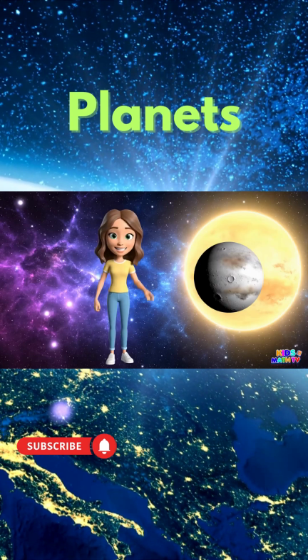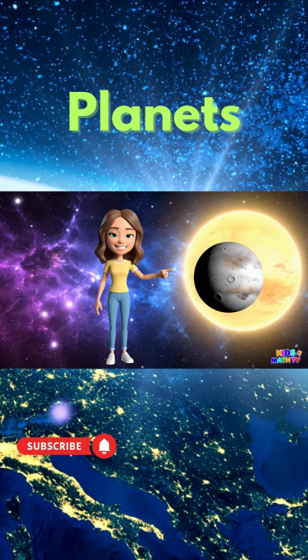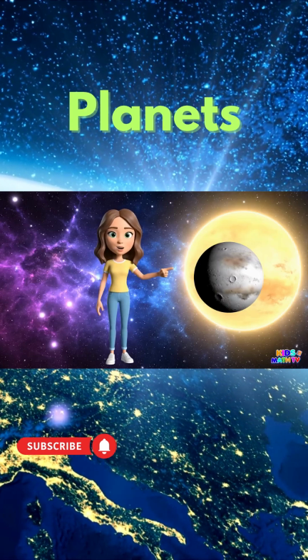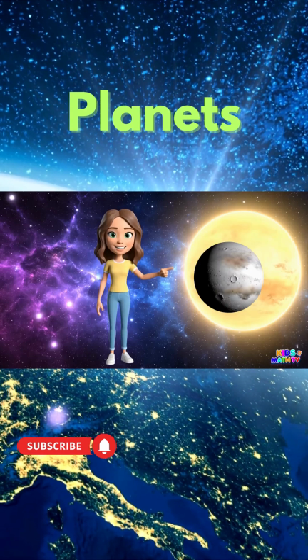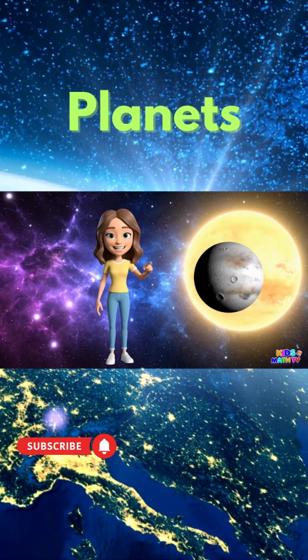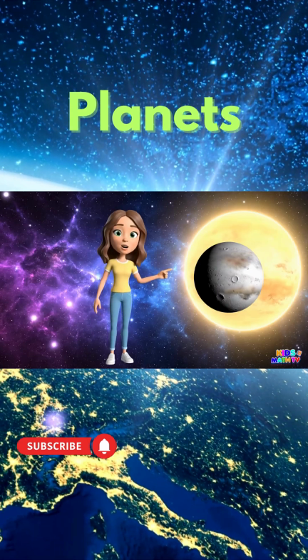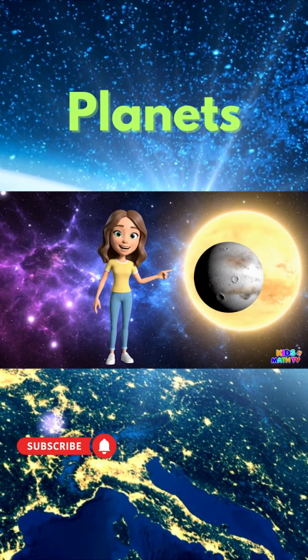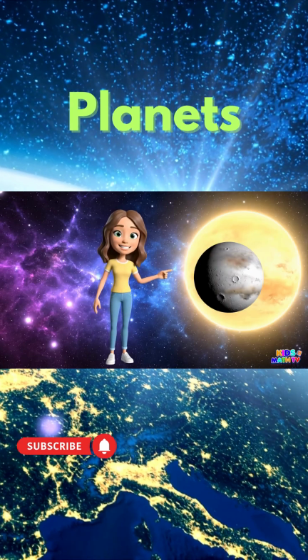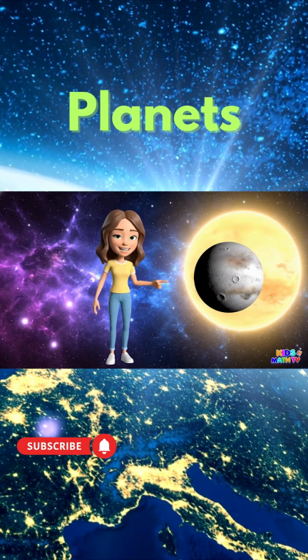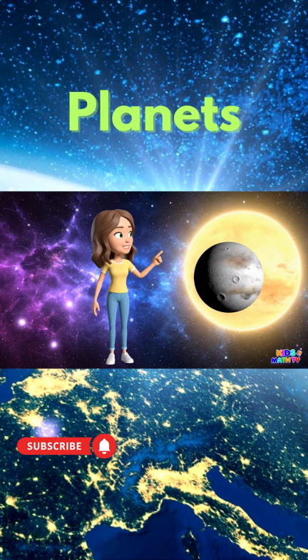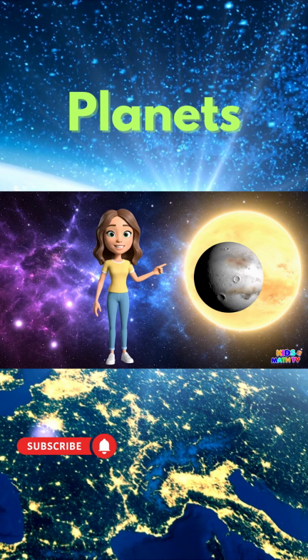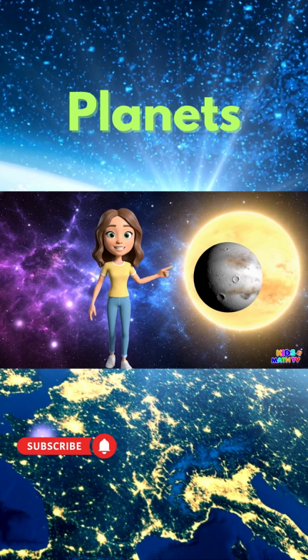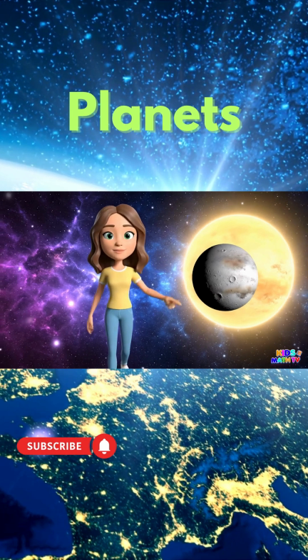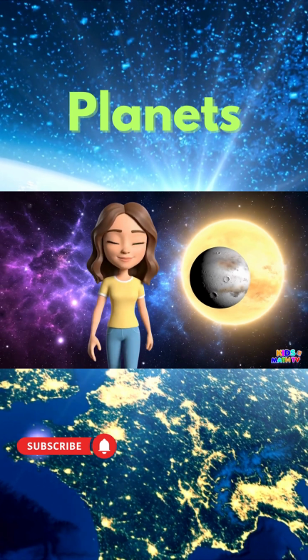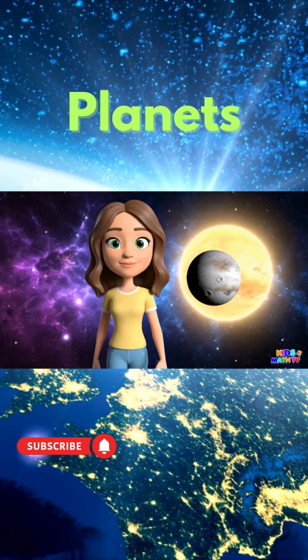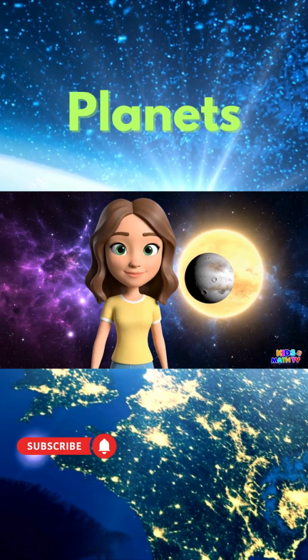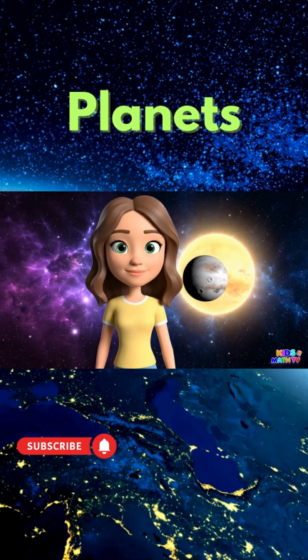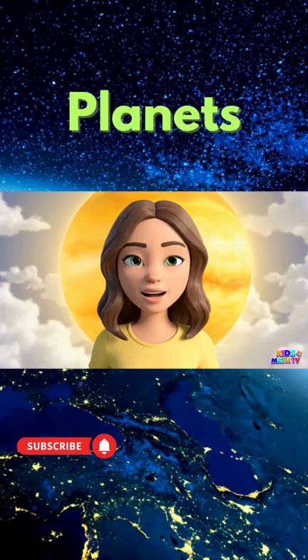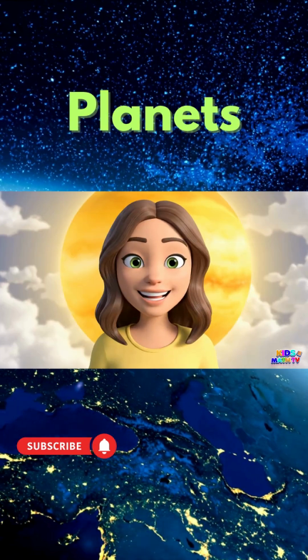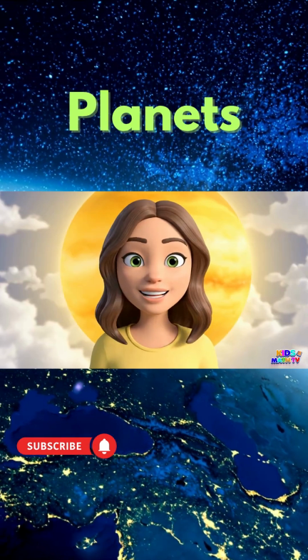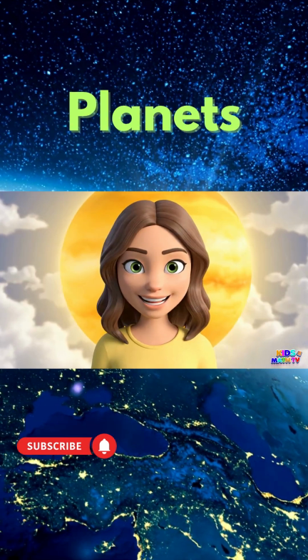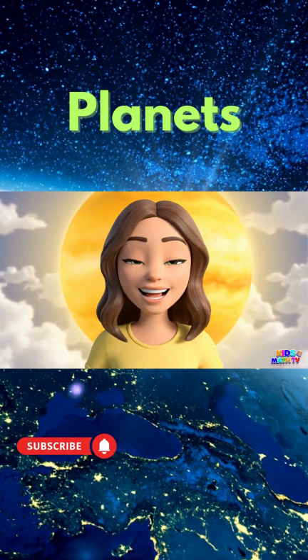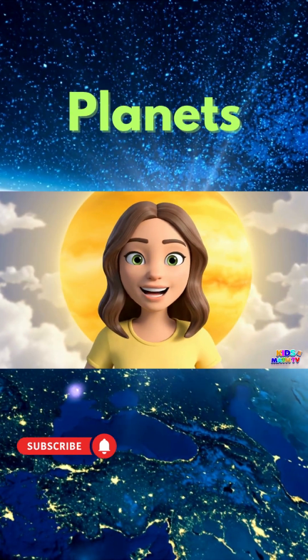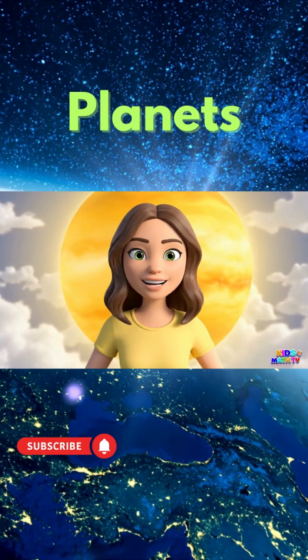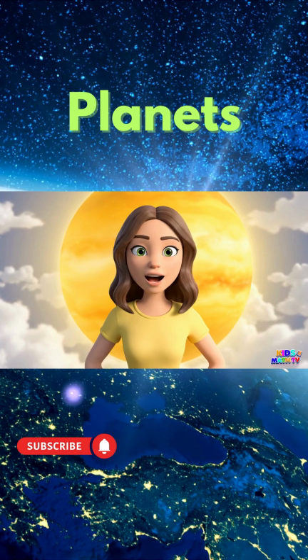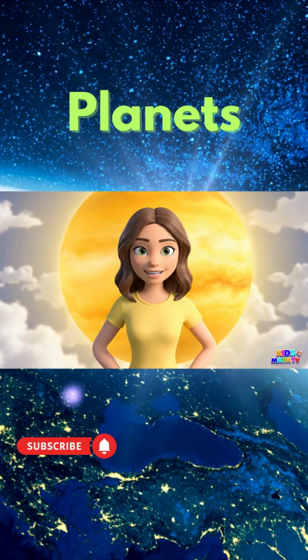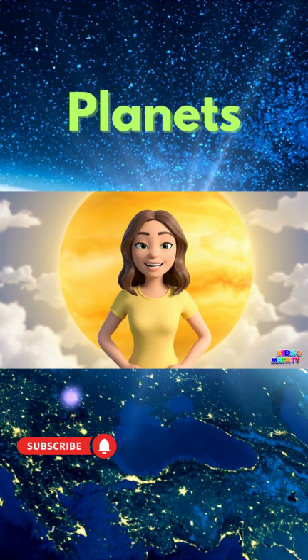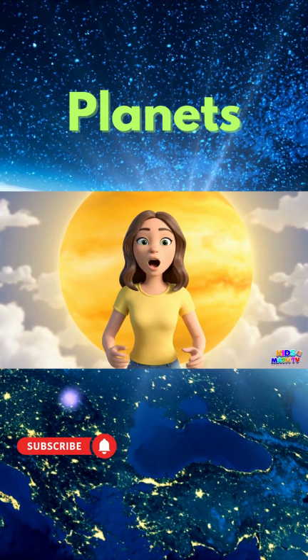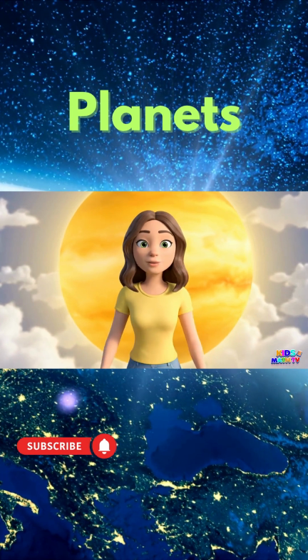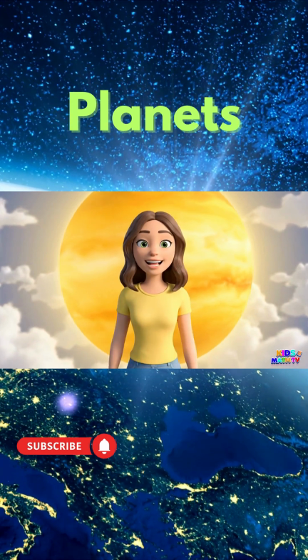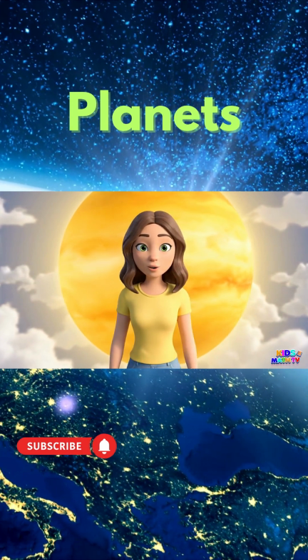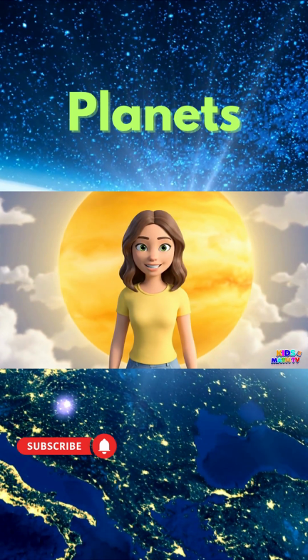This is Mercury. It's the closest planet to the Sun and the smallest one too. This is Venus. It's covered in hot clouds and is the hottest planet in our solar system.